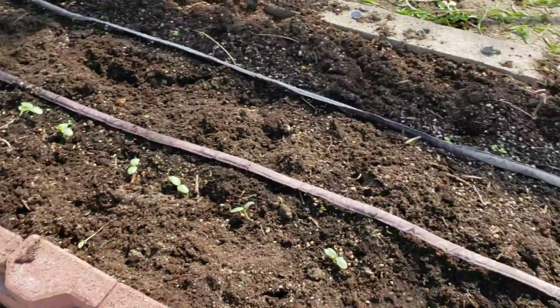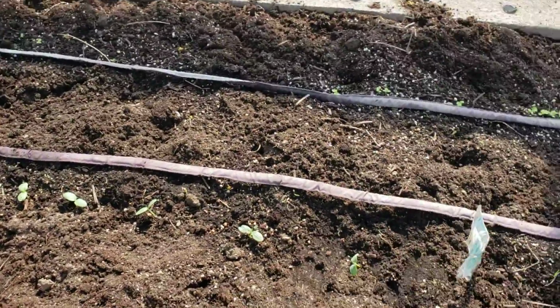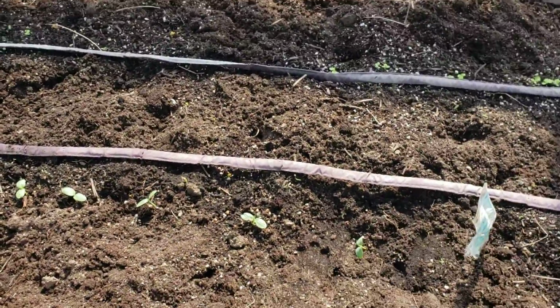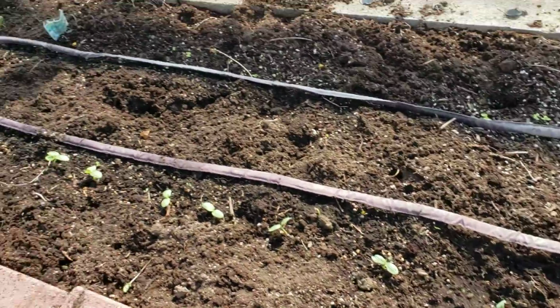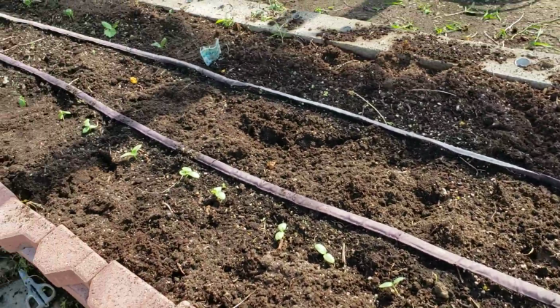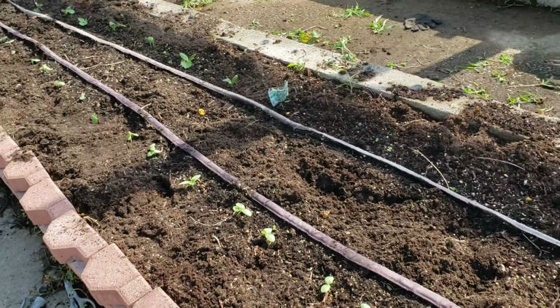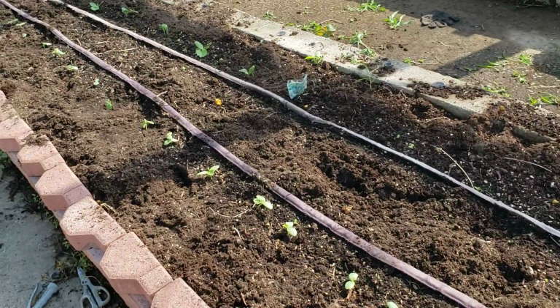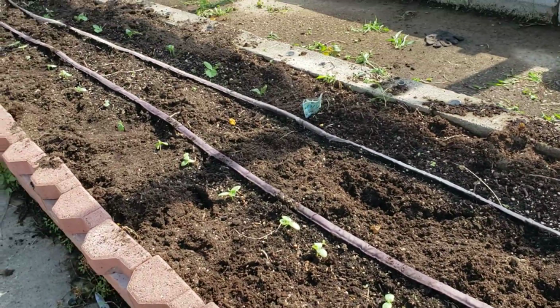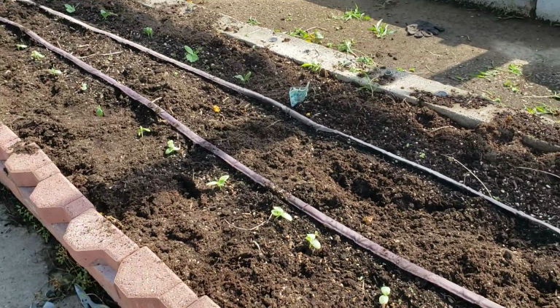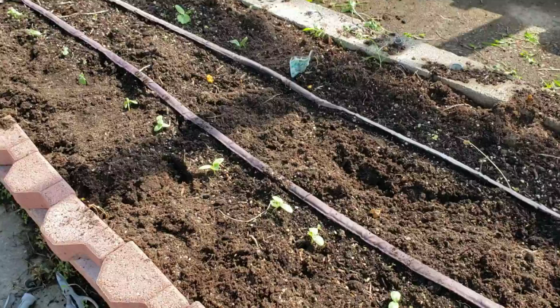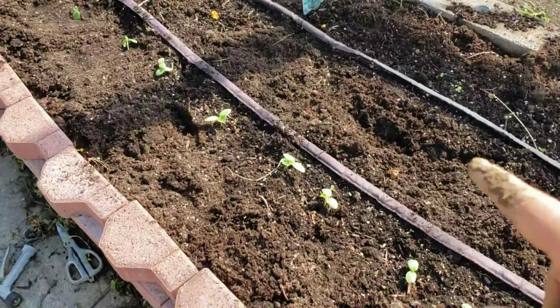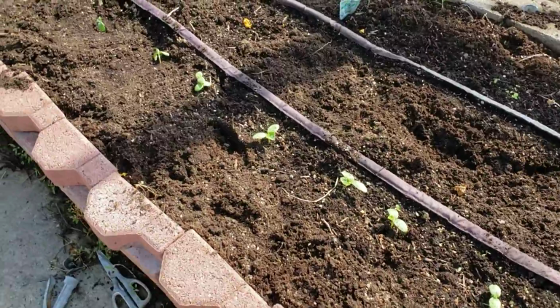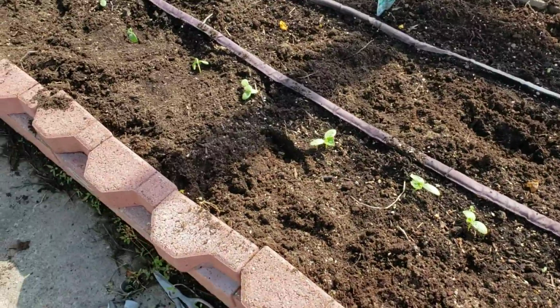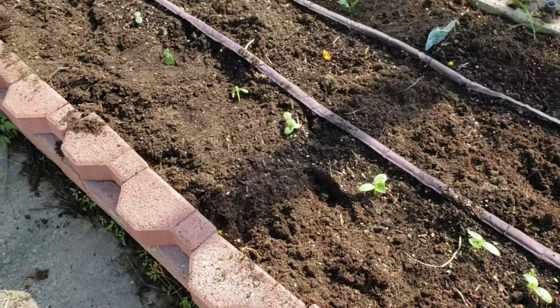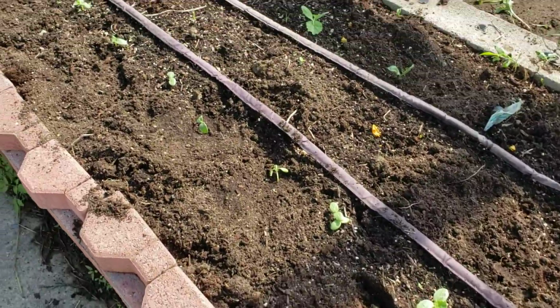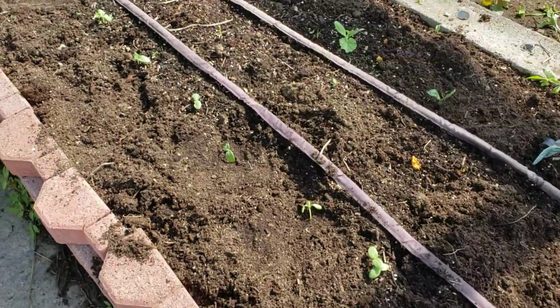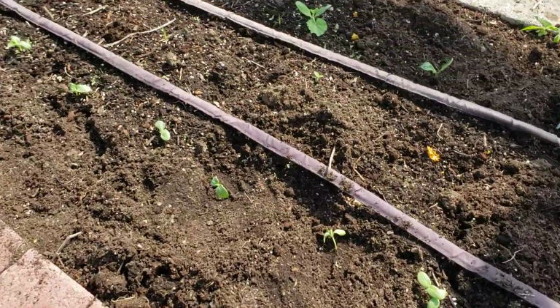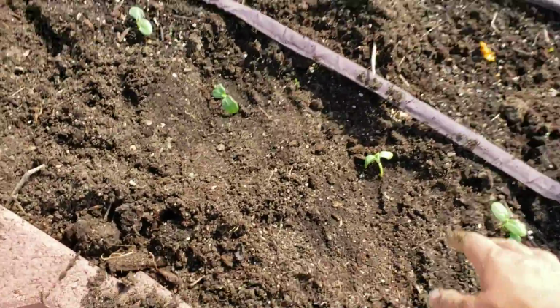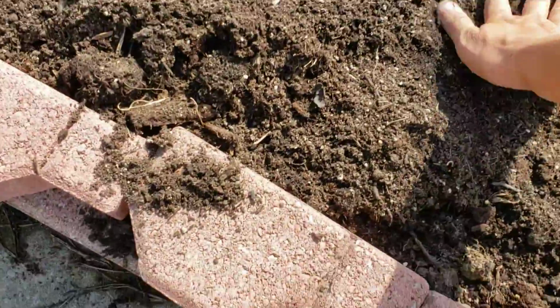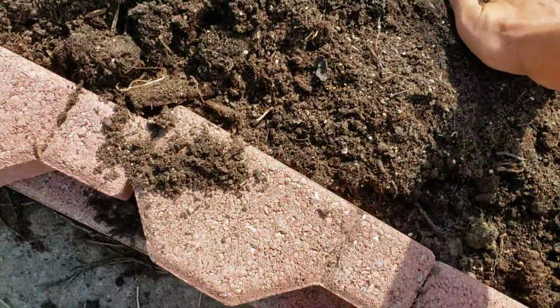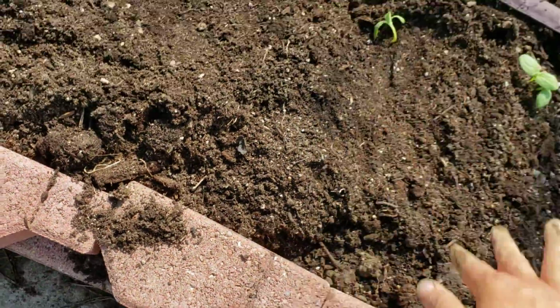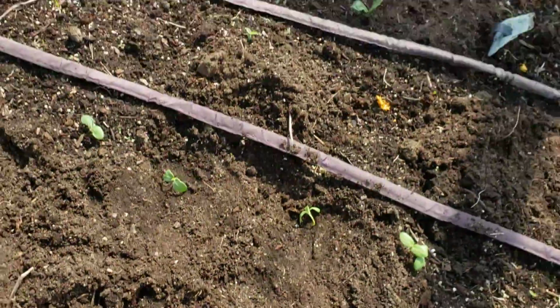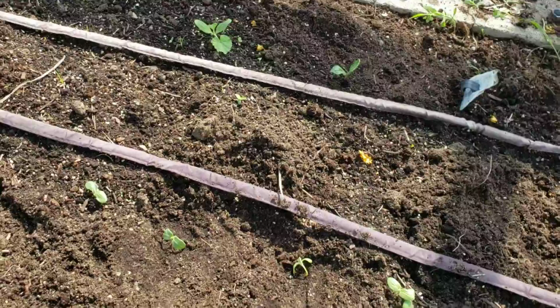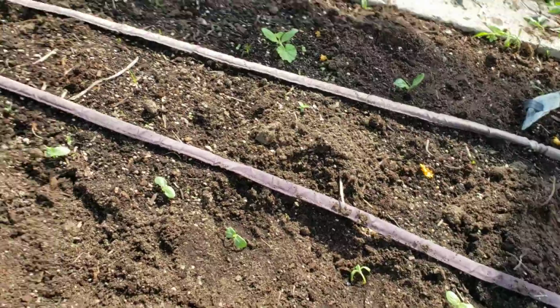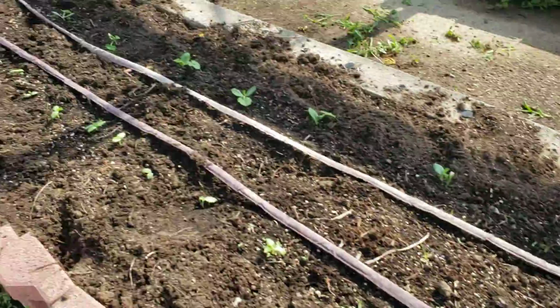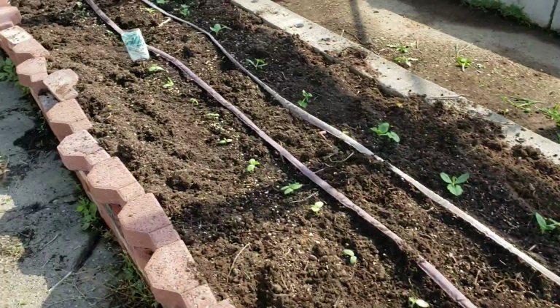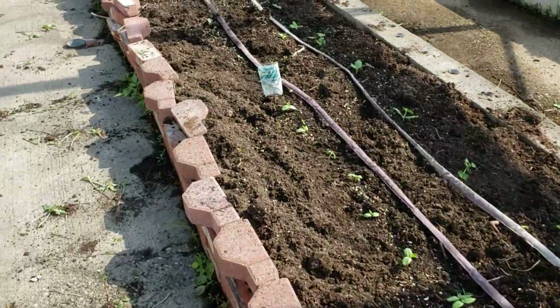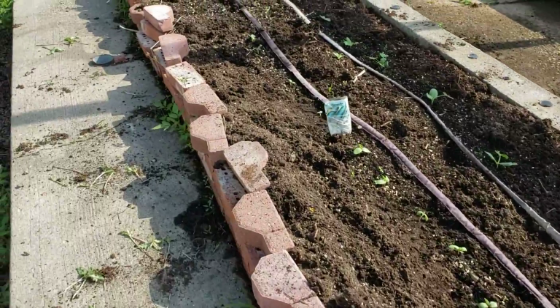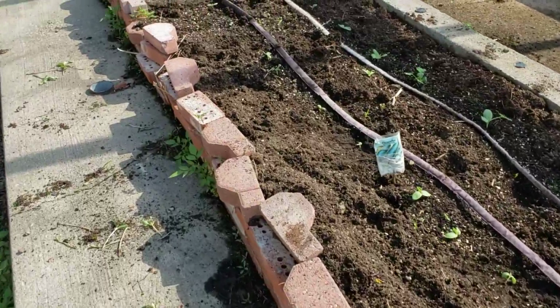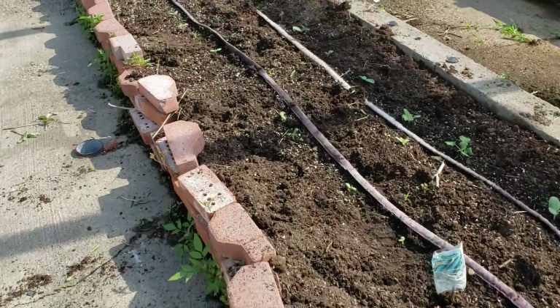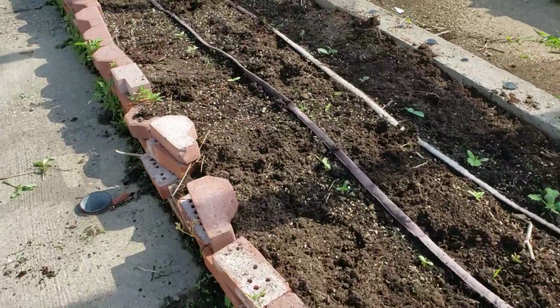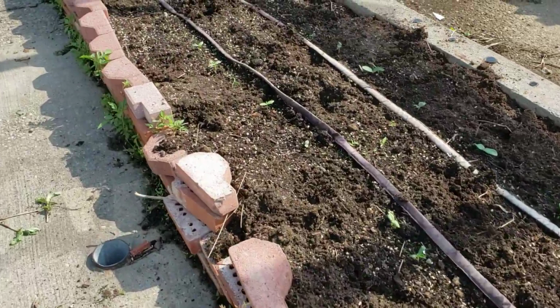So then here we have a cucumber, and I weeded this whole thing and spread them out, so I moved the seedlings that were grouped together. He's falling over a little bit, and we have another variety of cucumber down here.